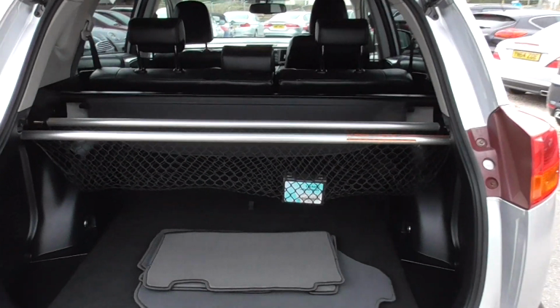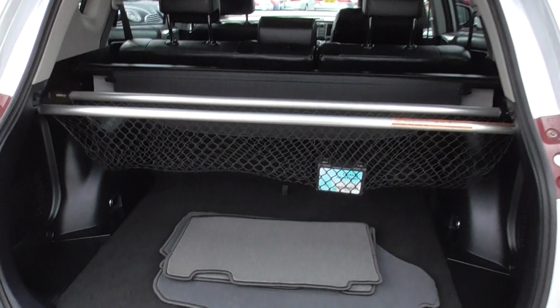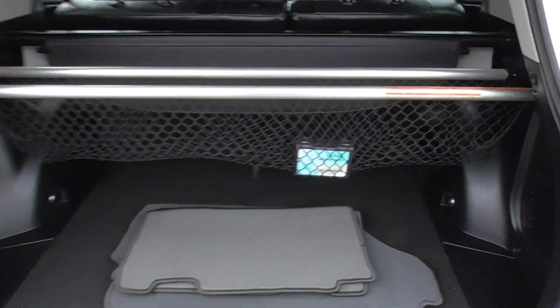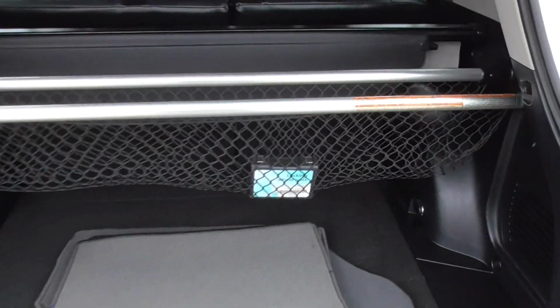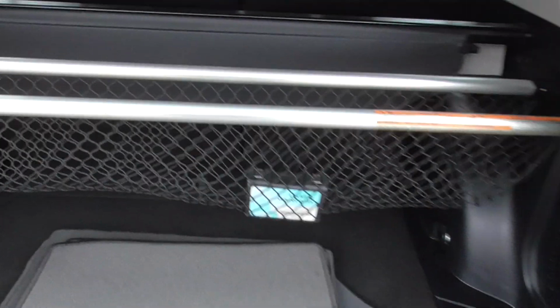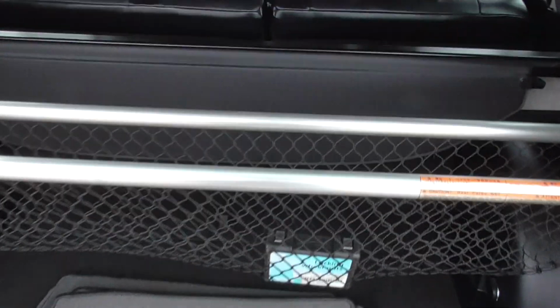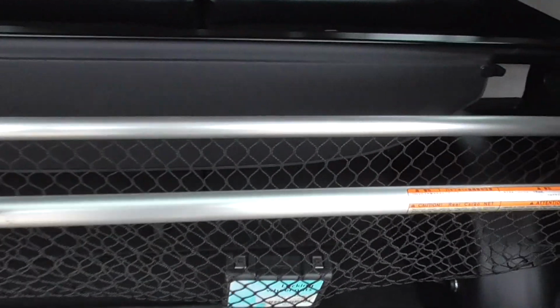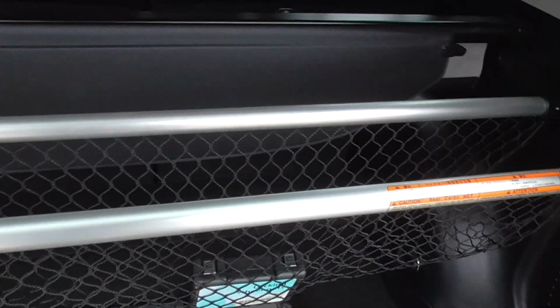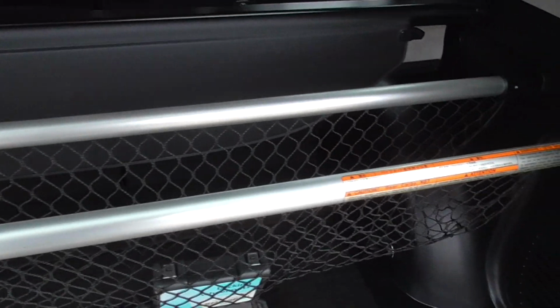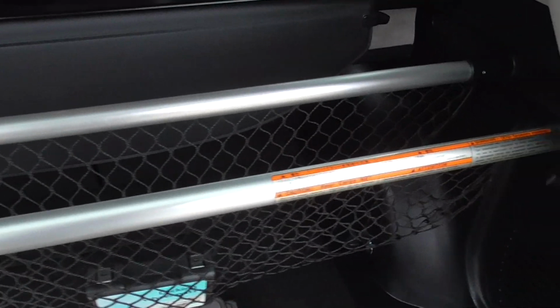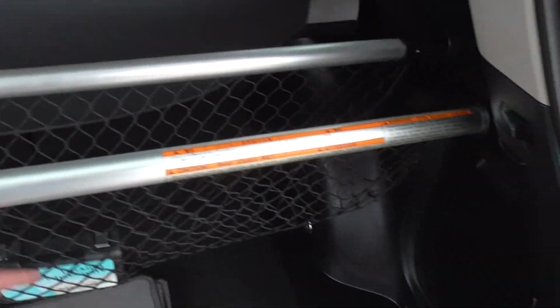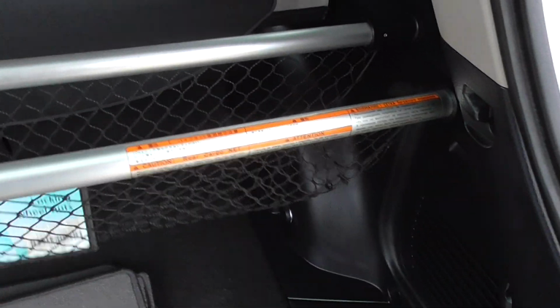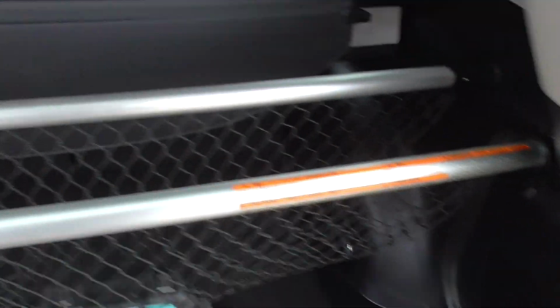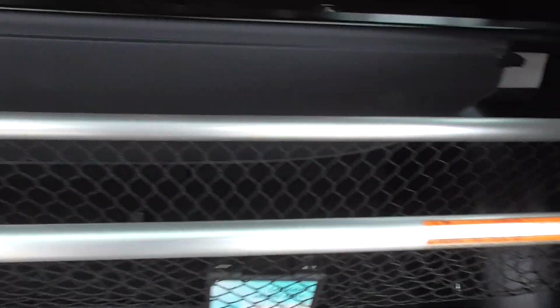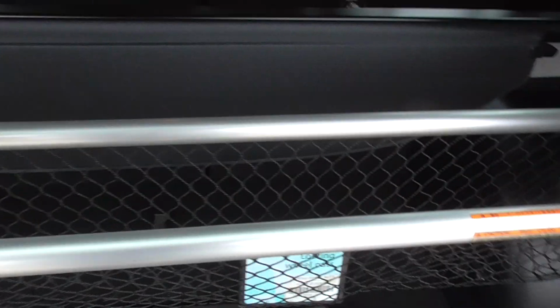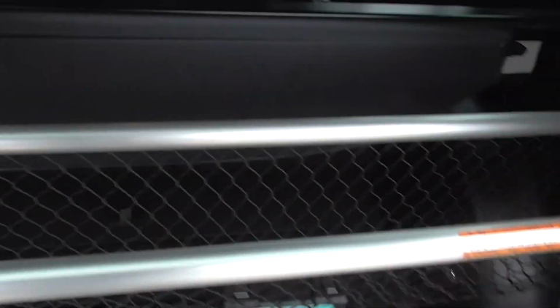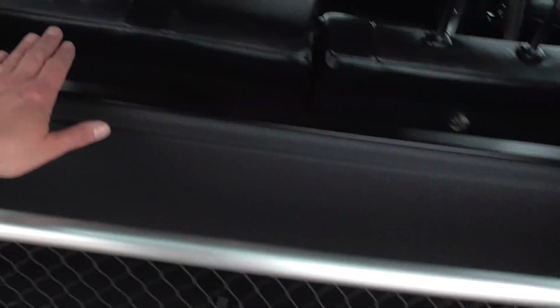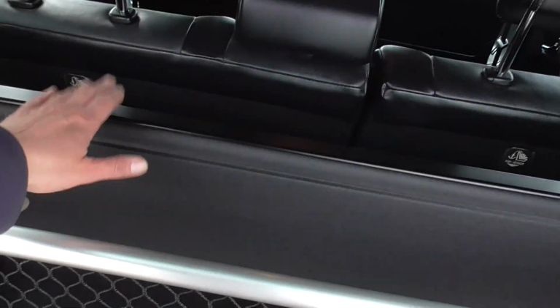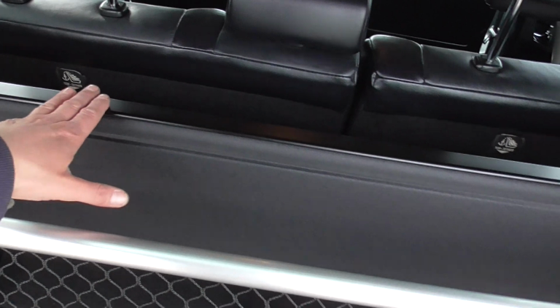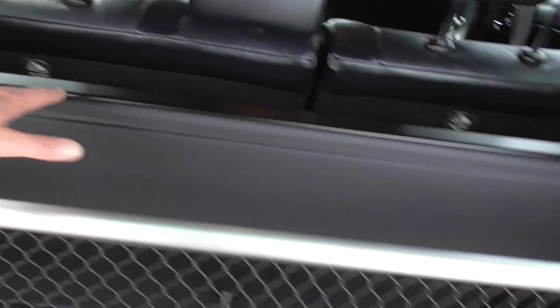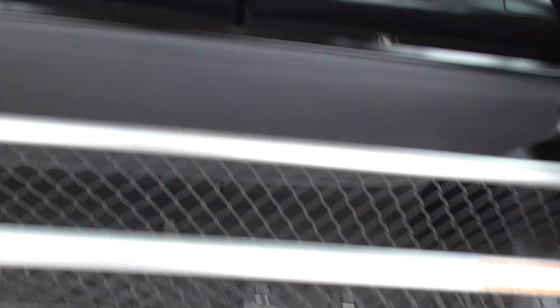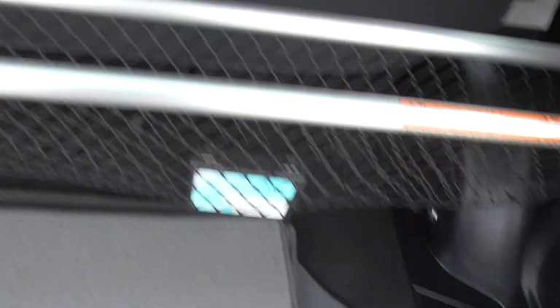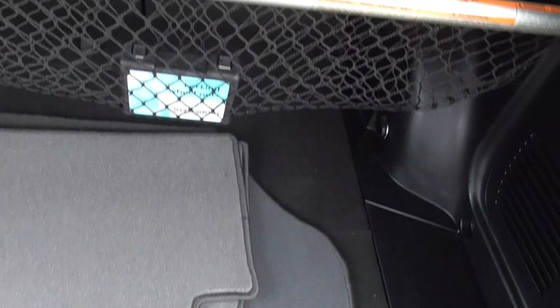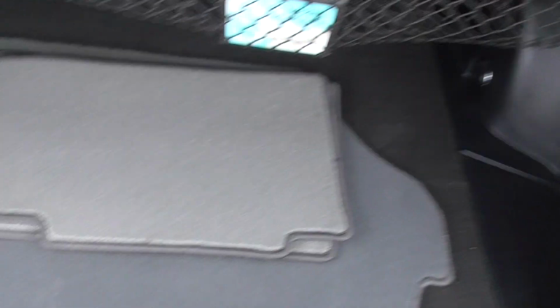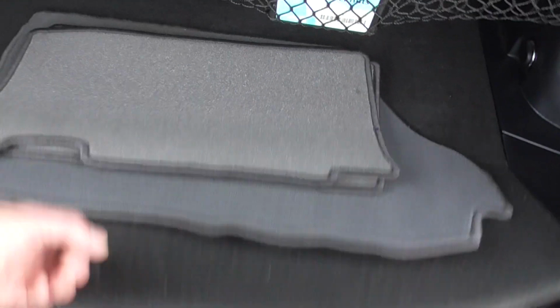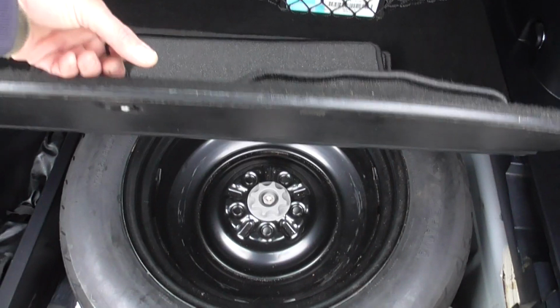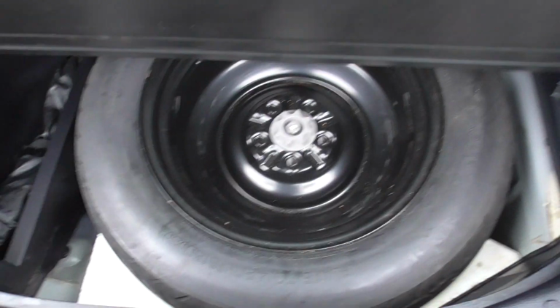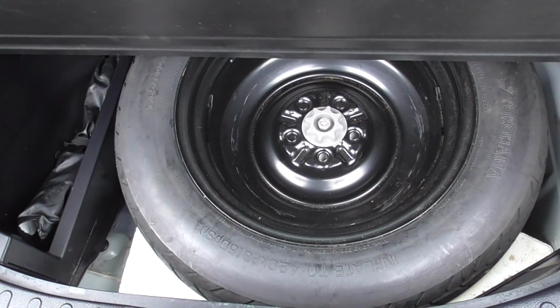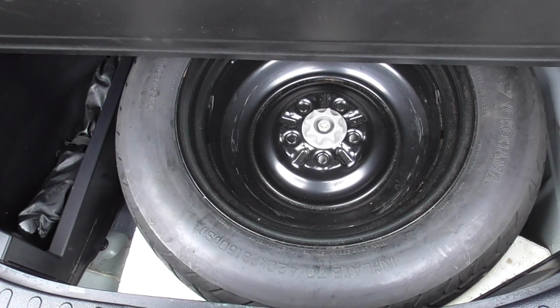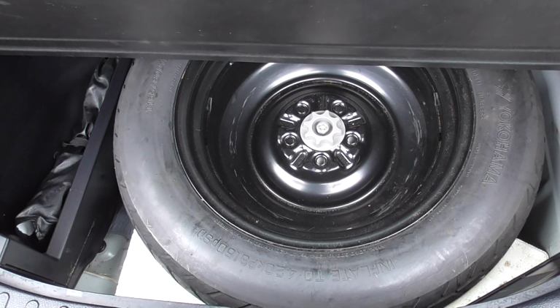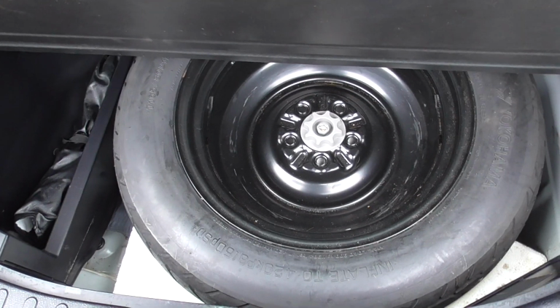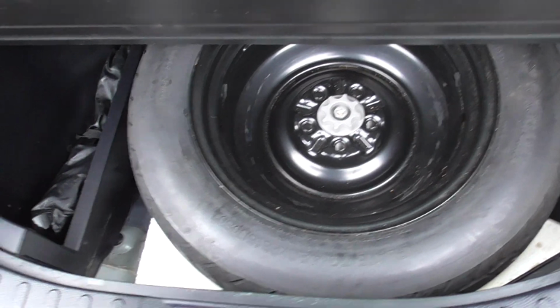In the back we've got a luggage cargo net, locking wheel nuts there, we've also got a tonneau cover, mats, and a full-size spare wheel.